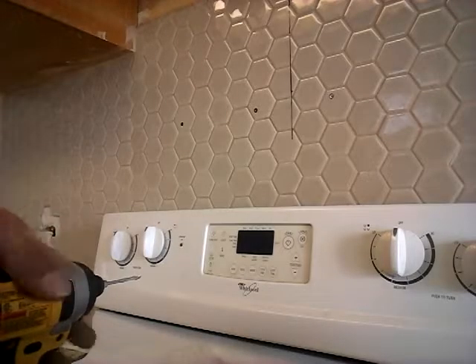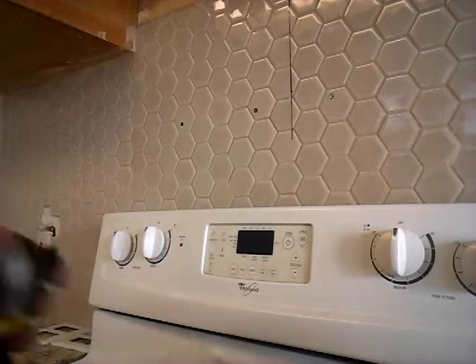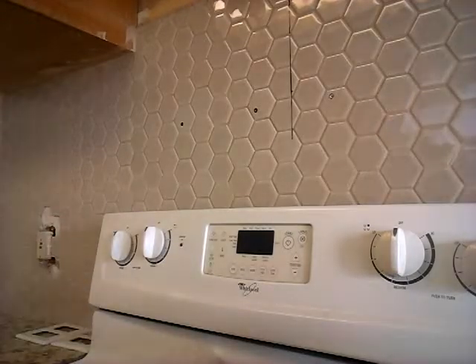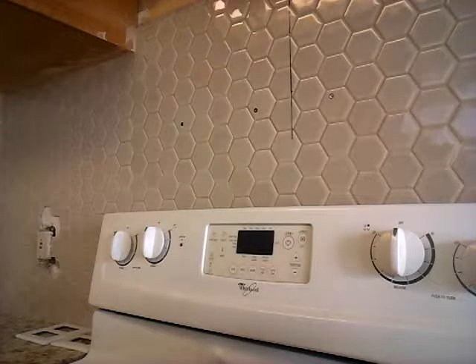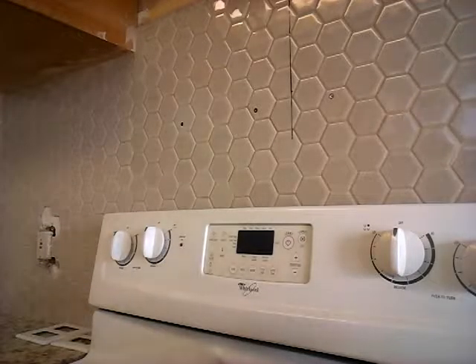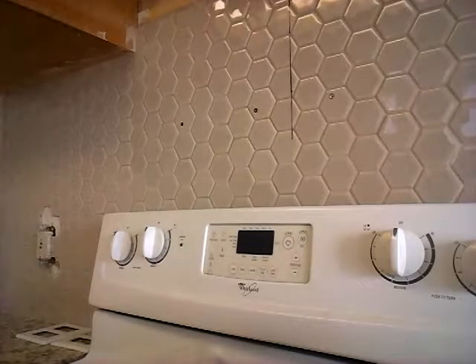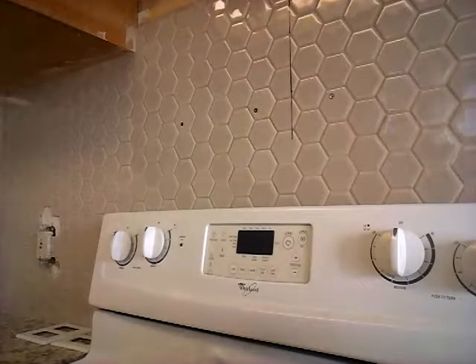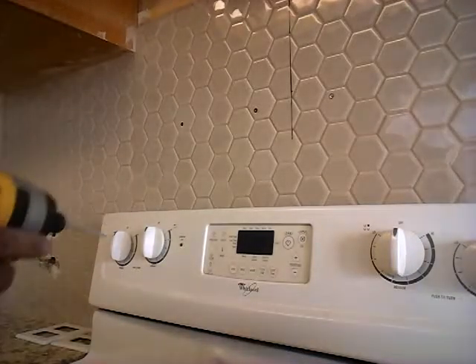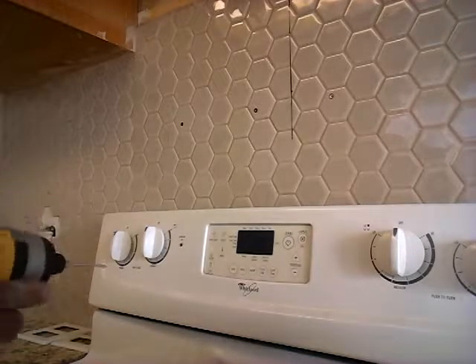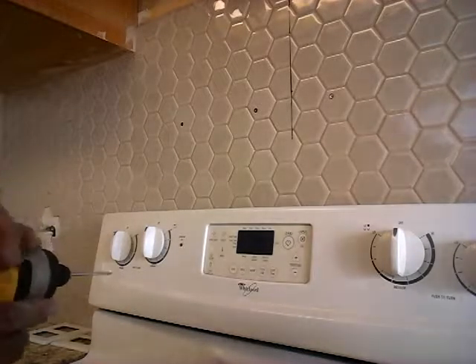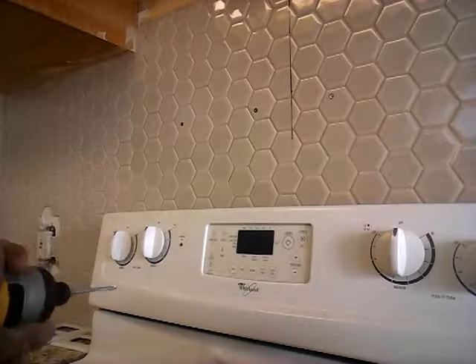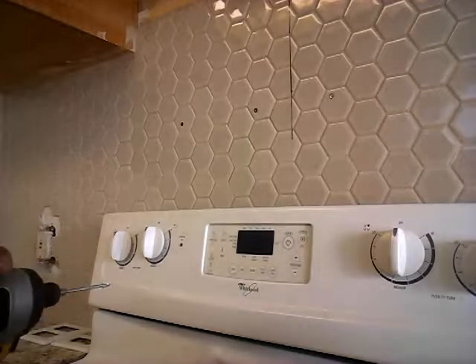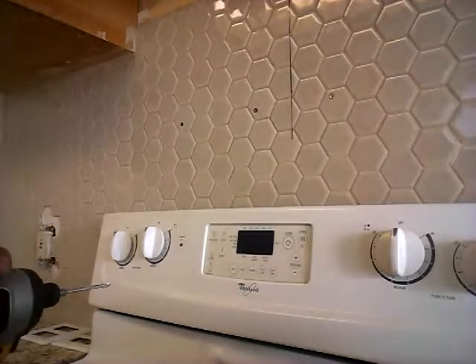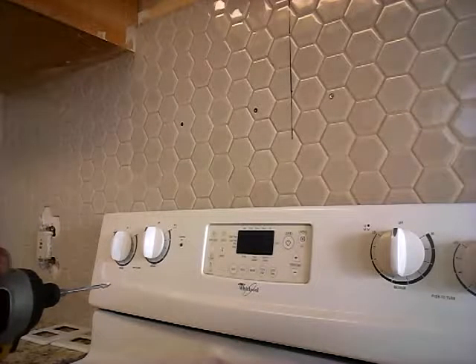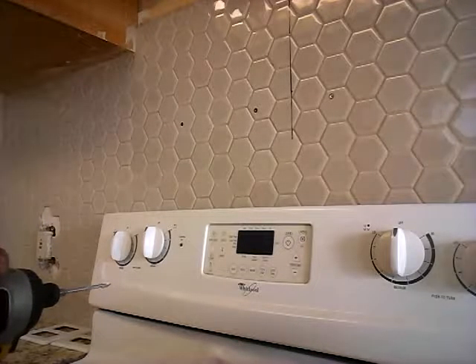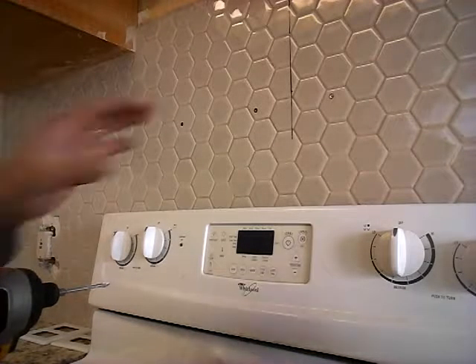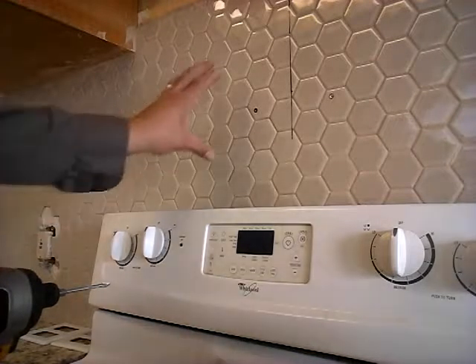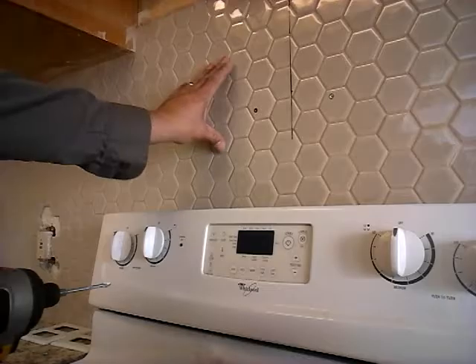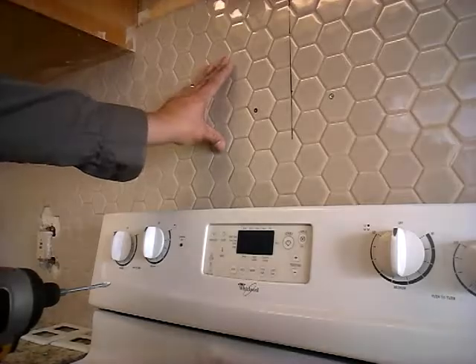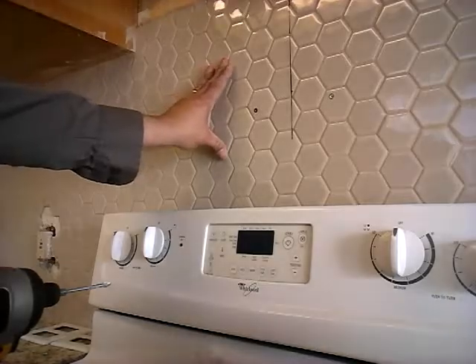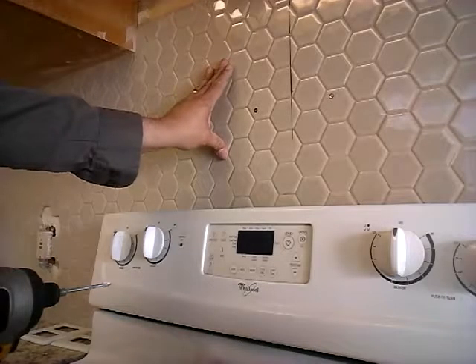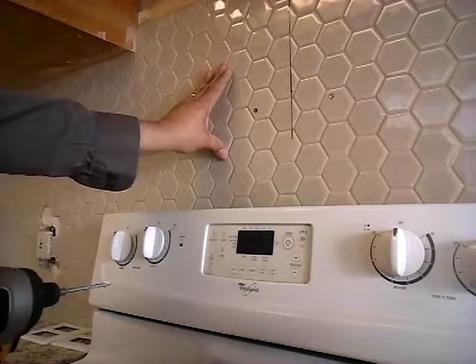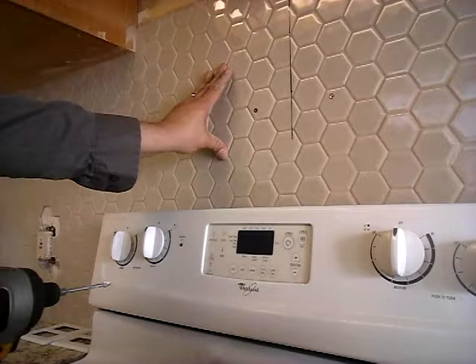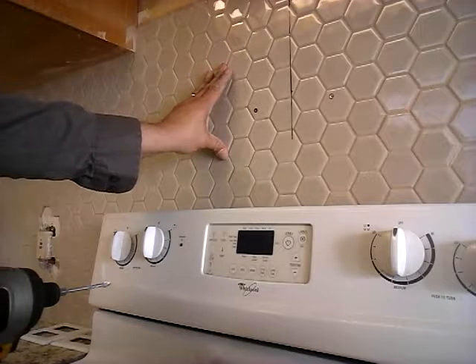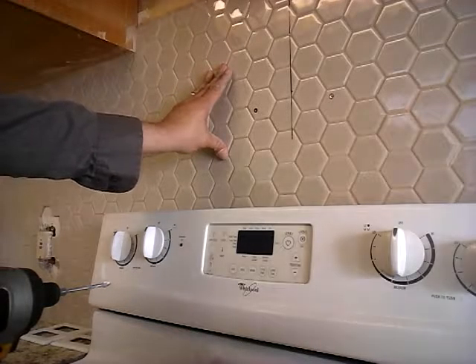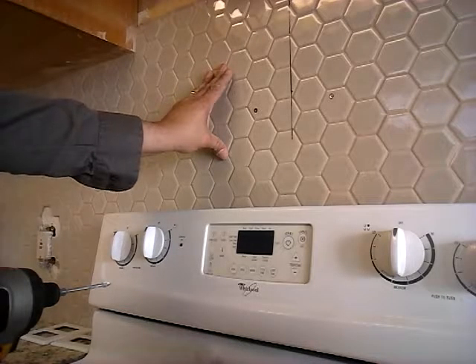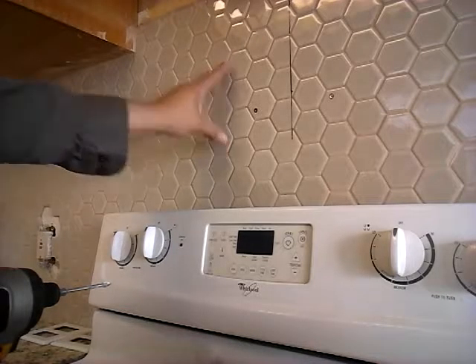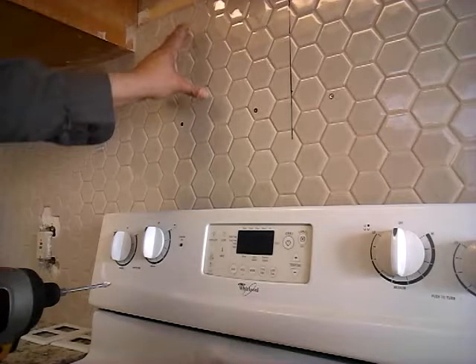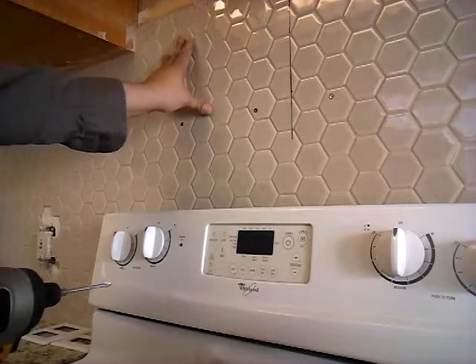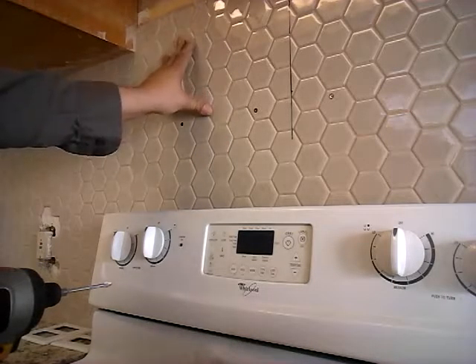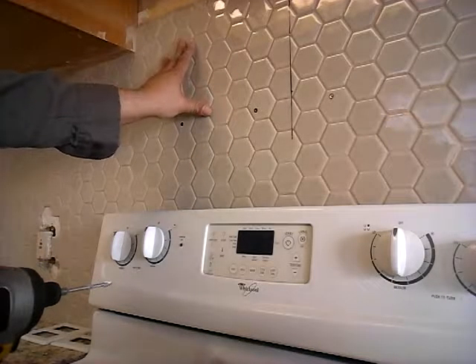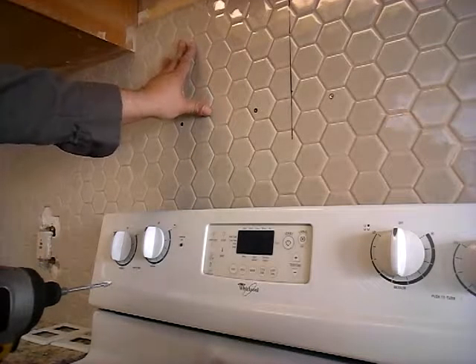Hello, today I'm going to show you the quickest way to drill a hole through tile. I'm going to hang up a microwave so I've got to install the bracket on tile.